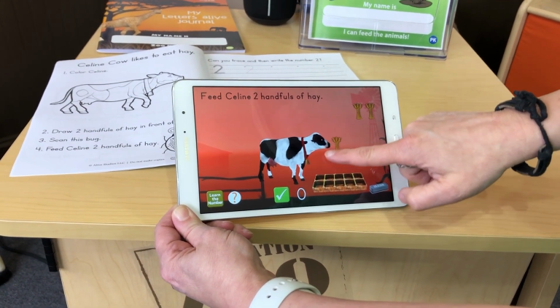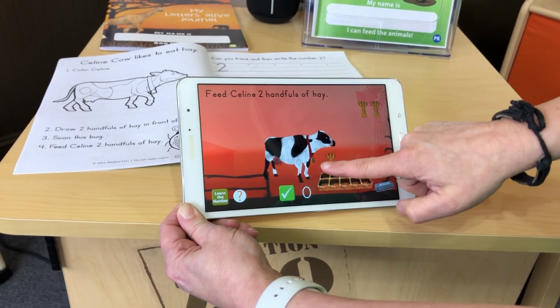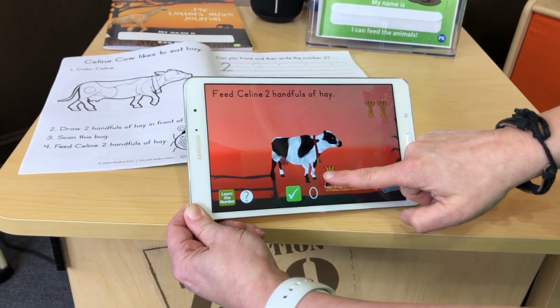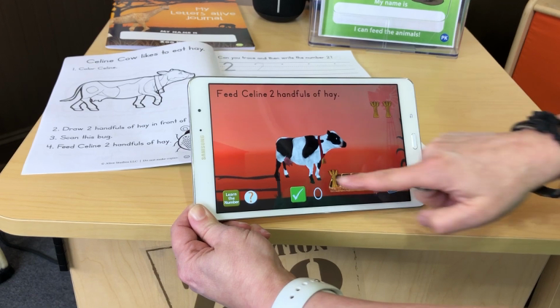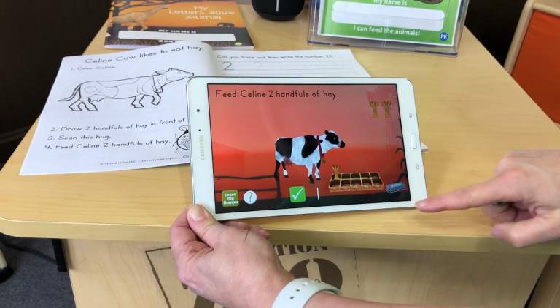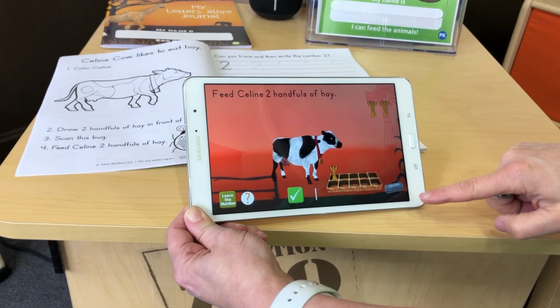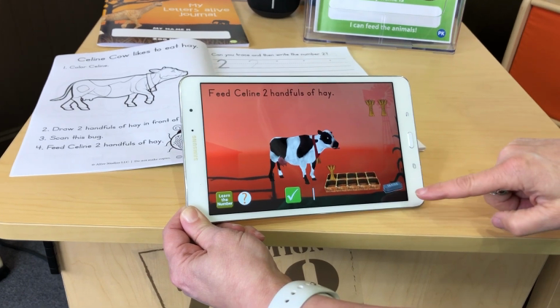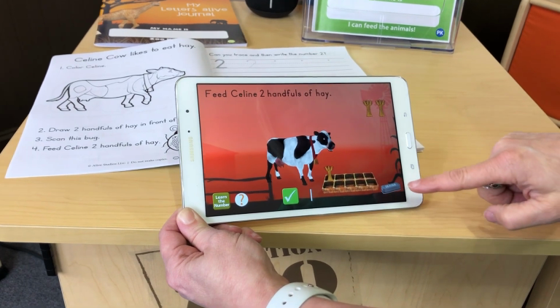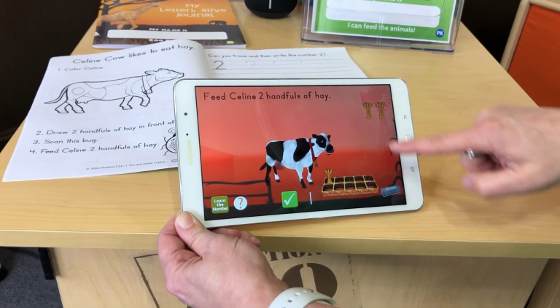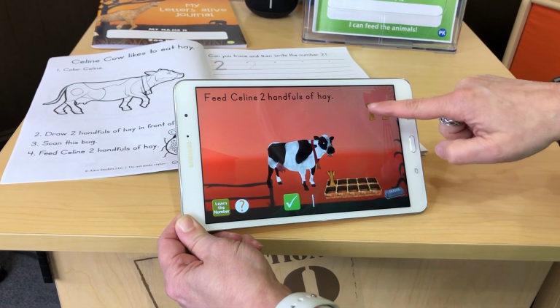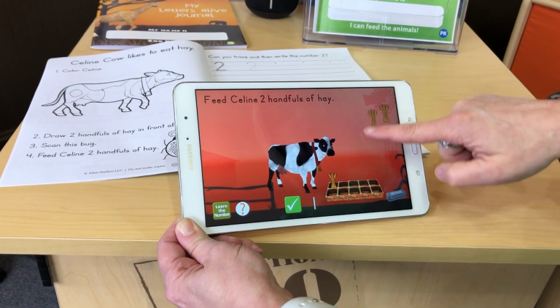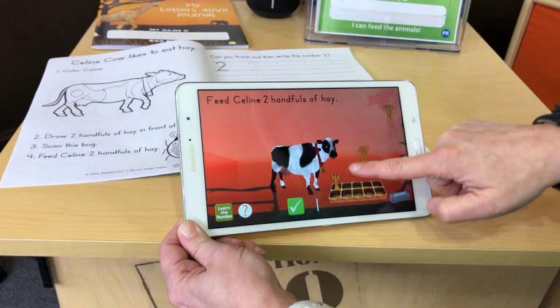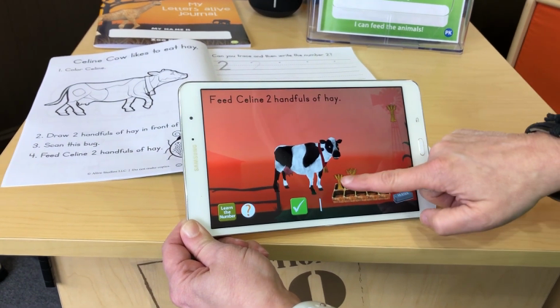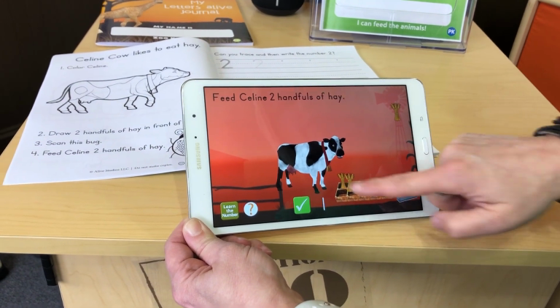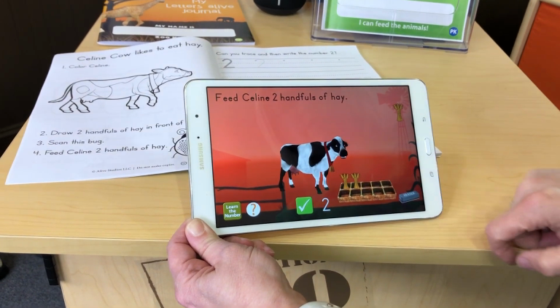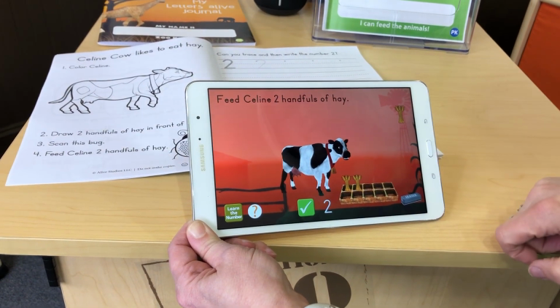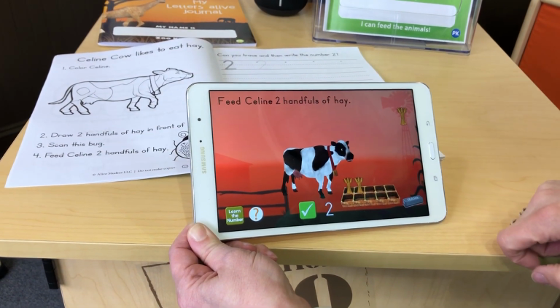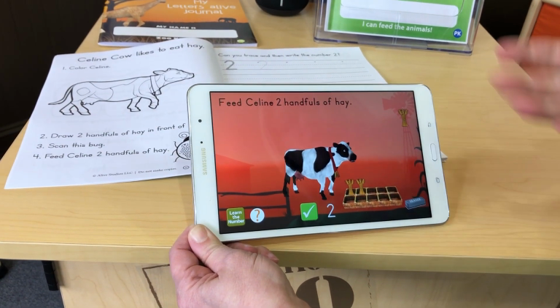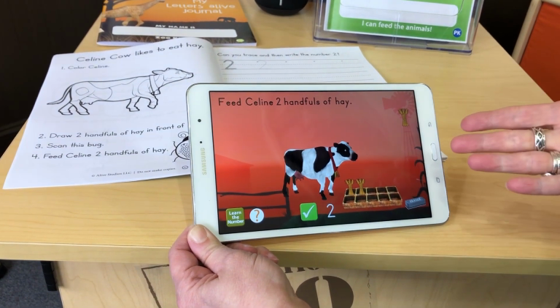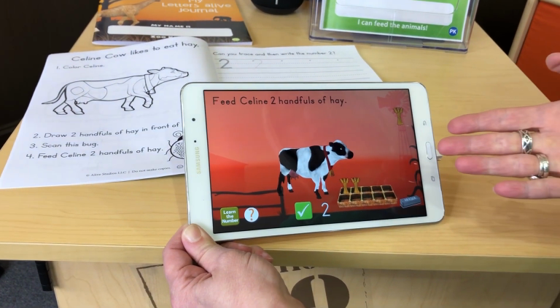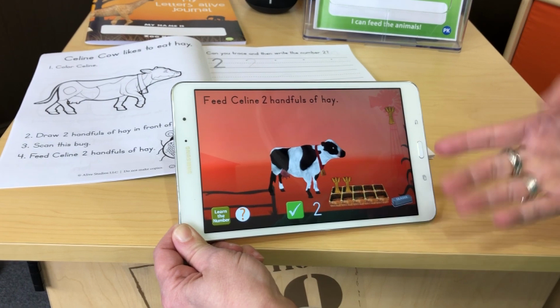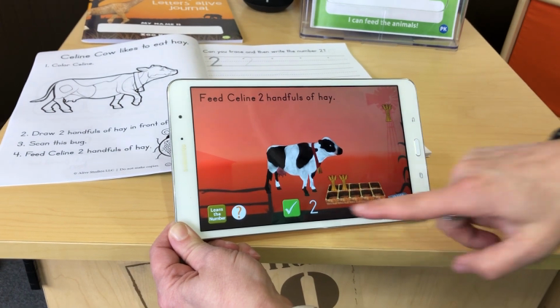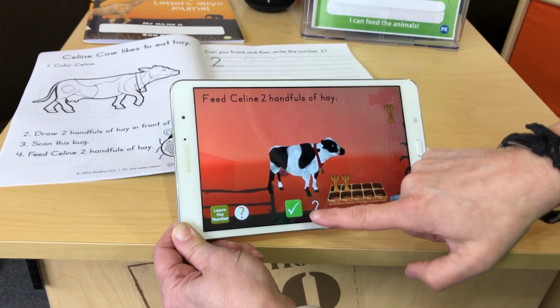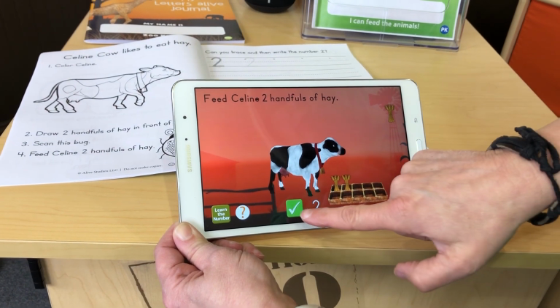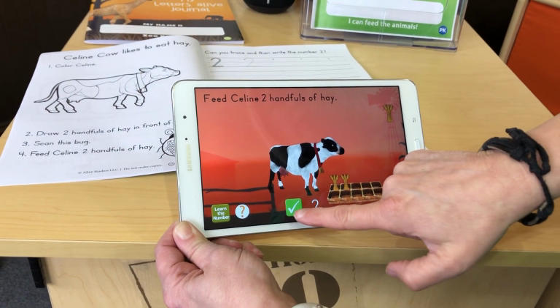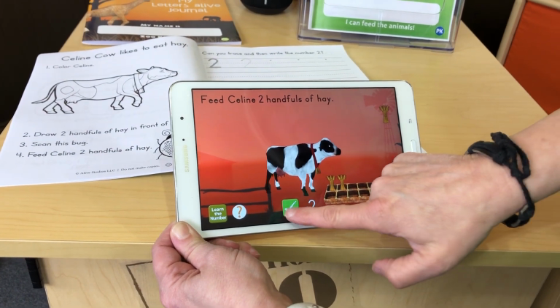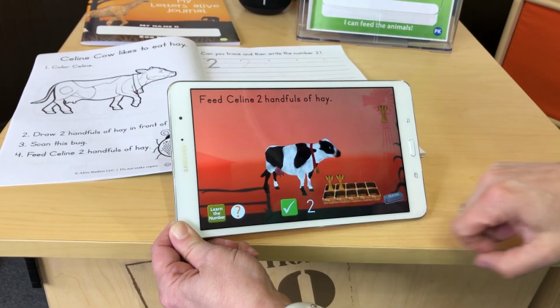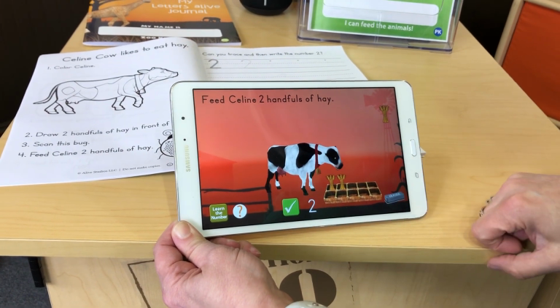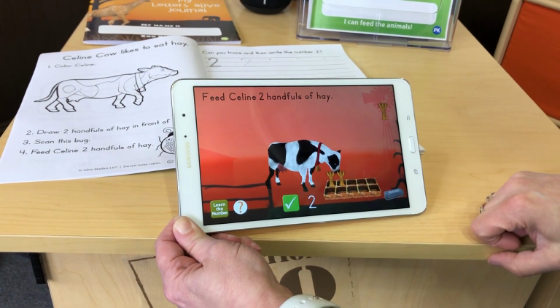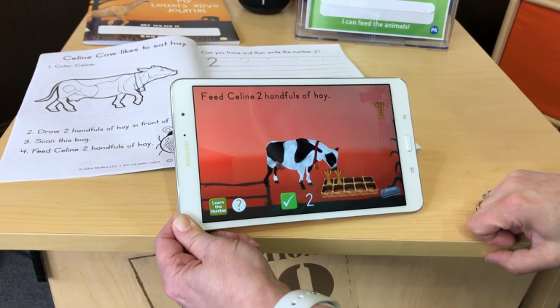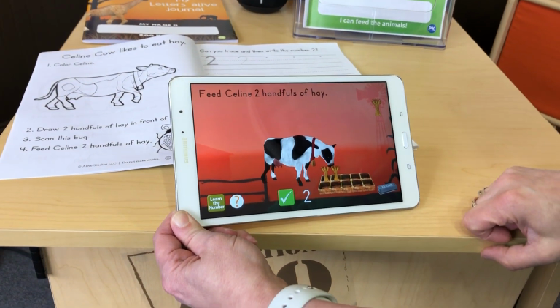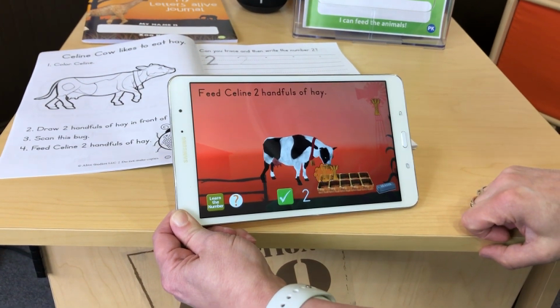Here we go. One. Two. That's the correct amount, and then I hit the check mark.